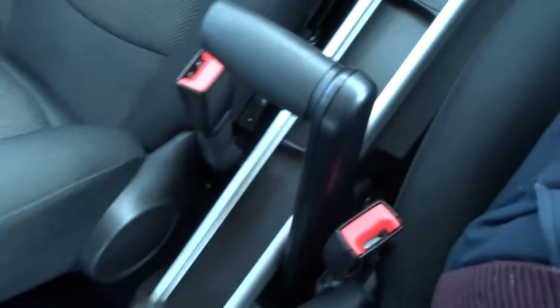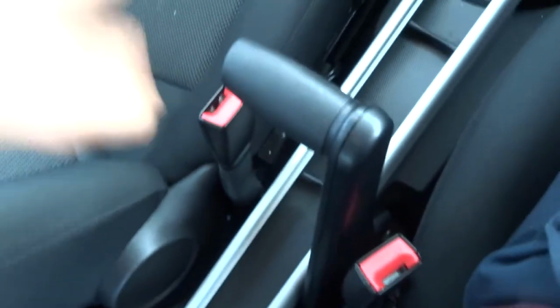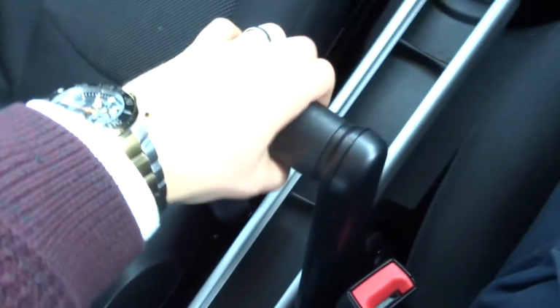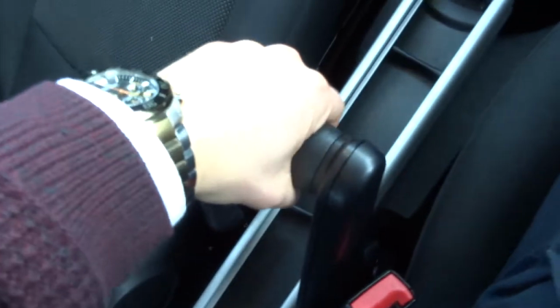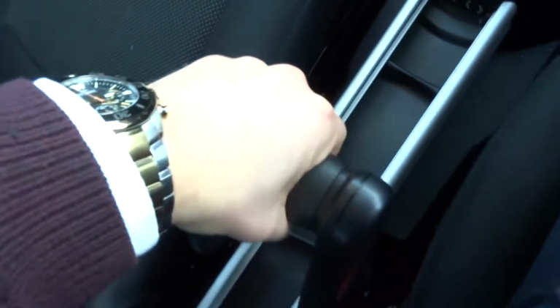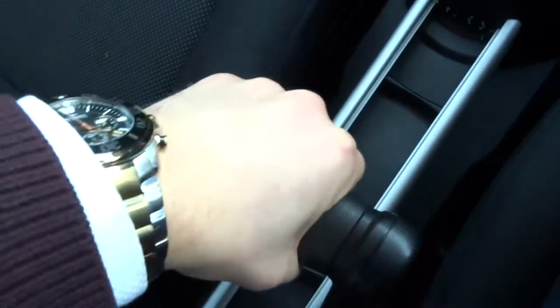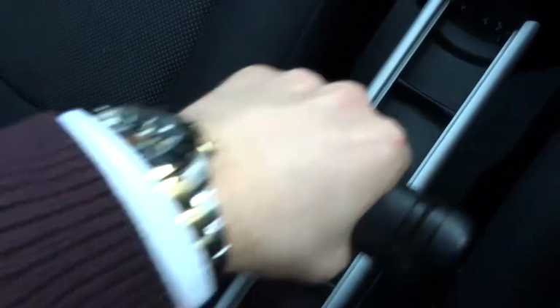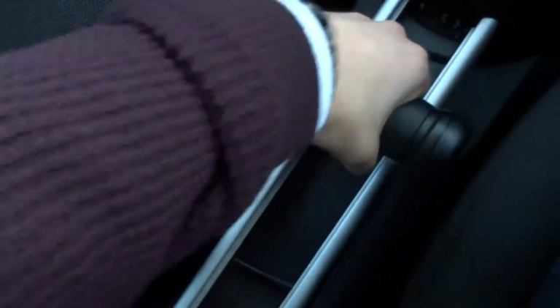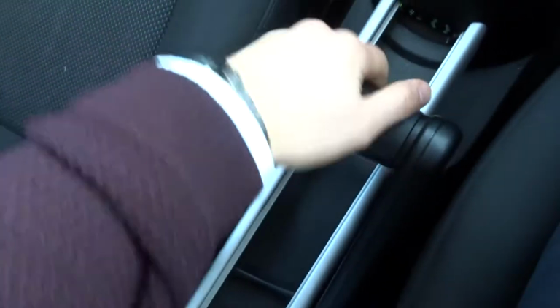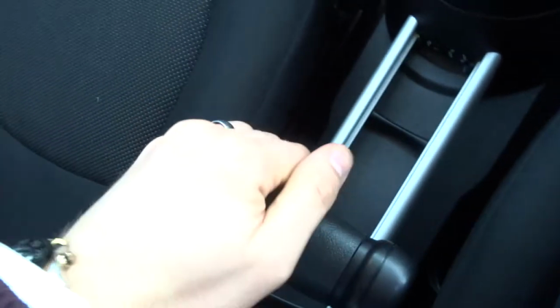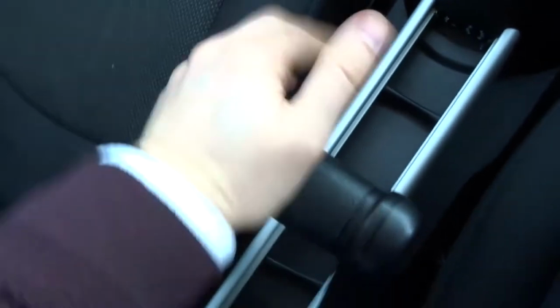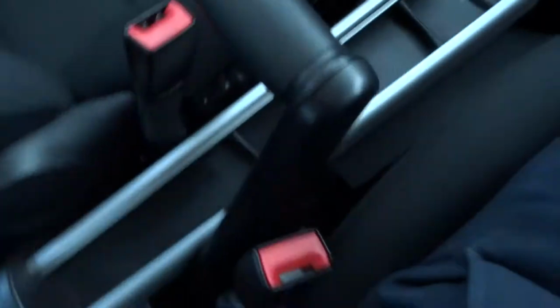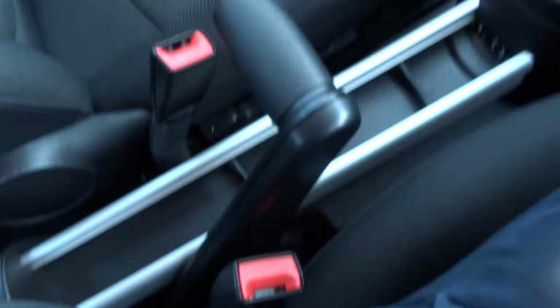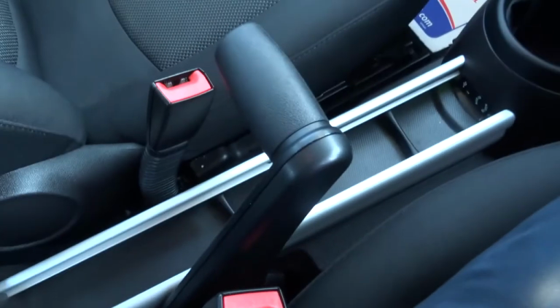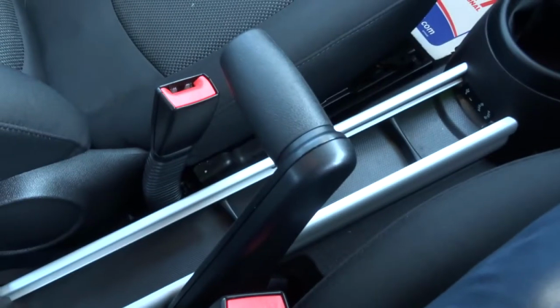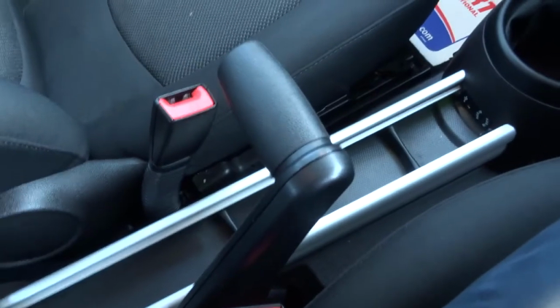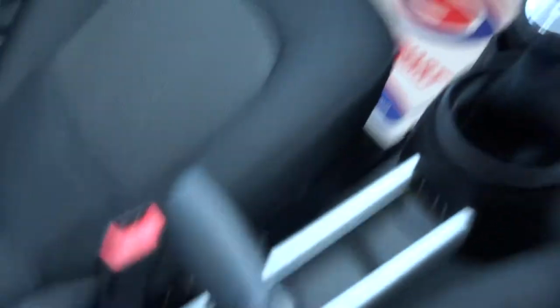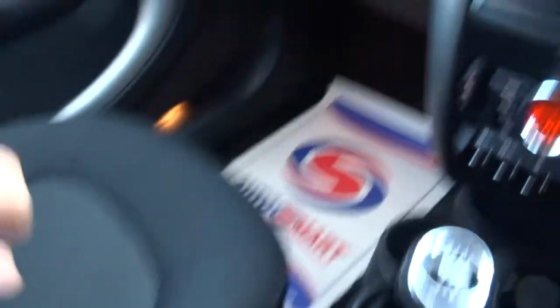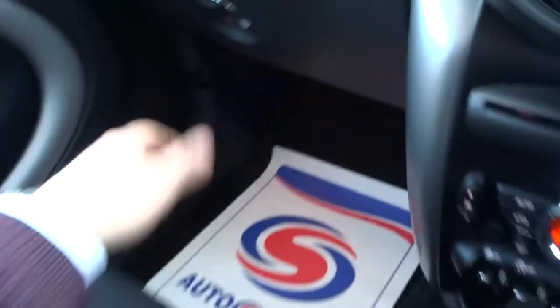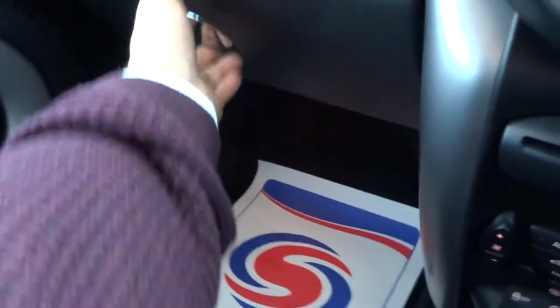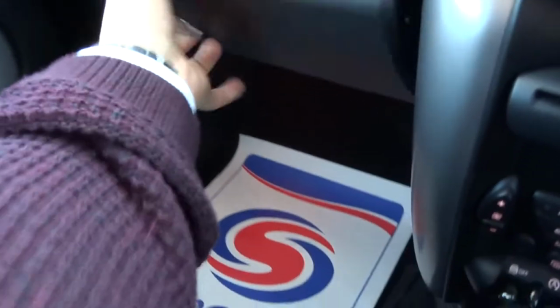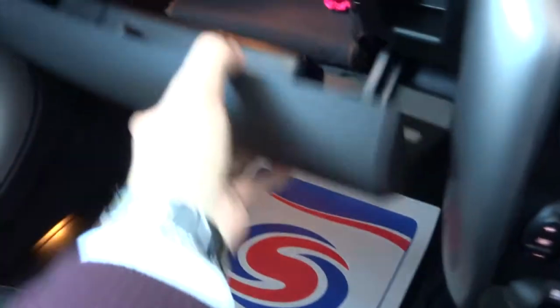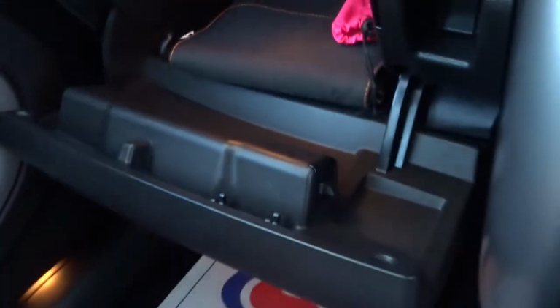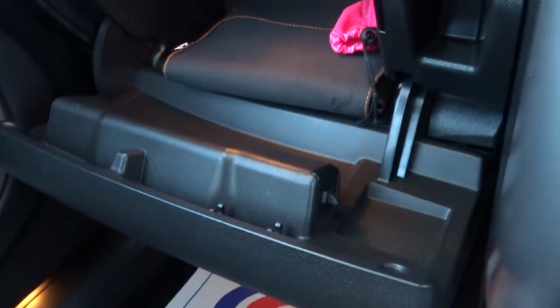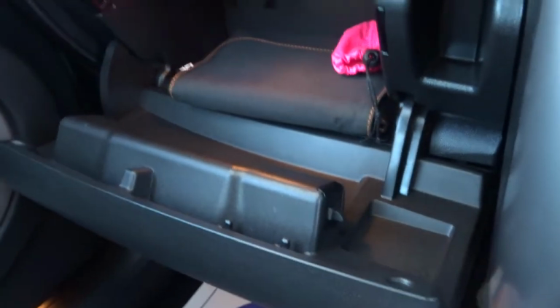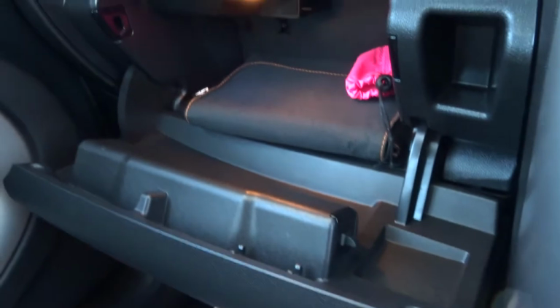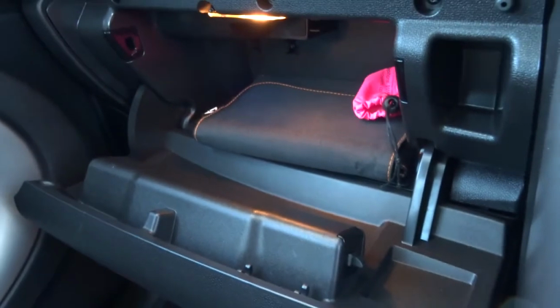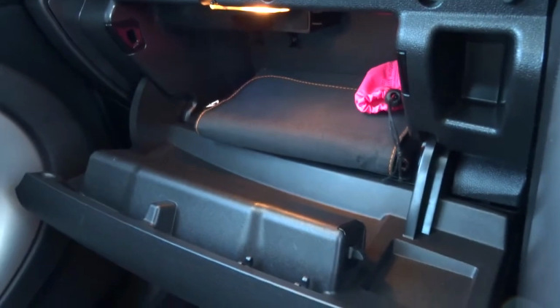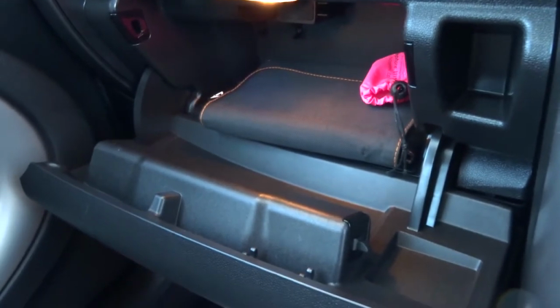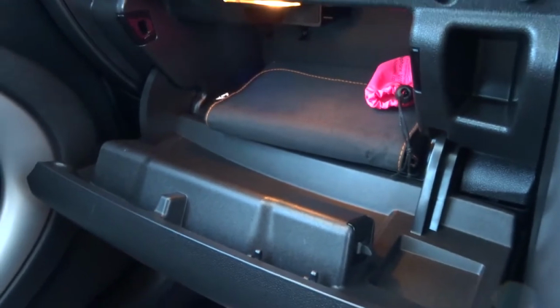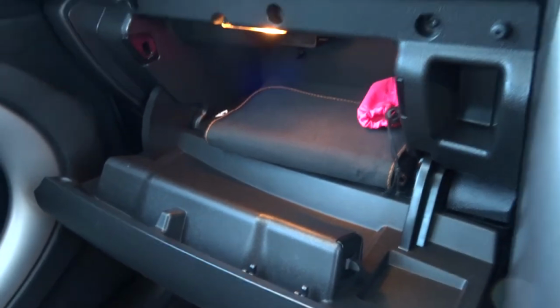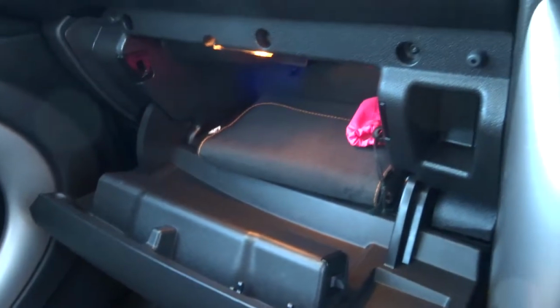Underneath that there's also a little storage option. Here's the handbrake, which is a very funky looking handbrake — I really like that. Inside the glove box there's plenty of space, and the owner's manual and locking wheel nut are in there as well.